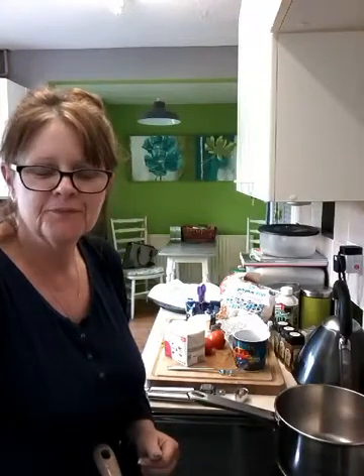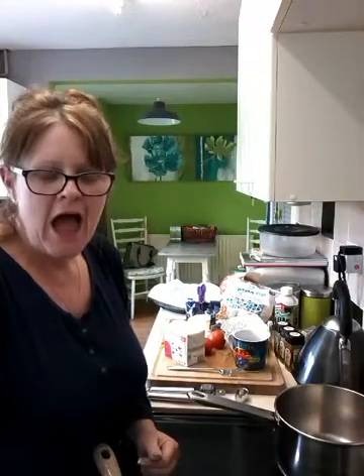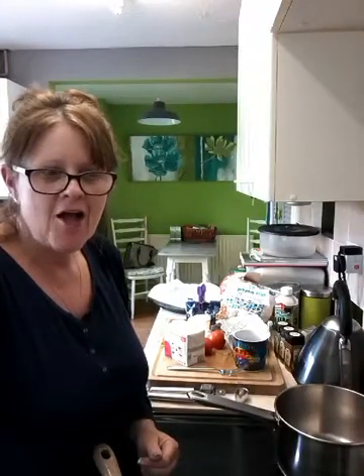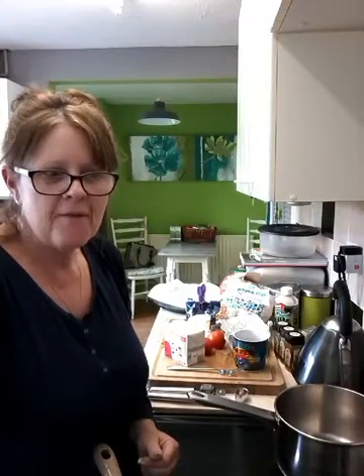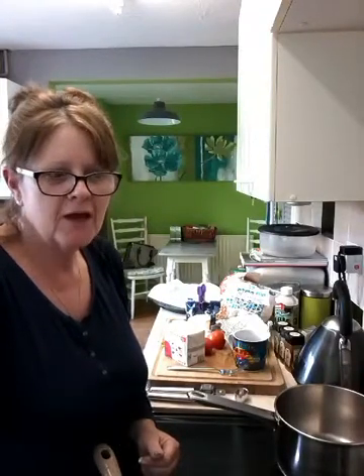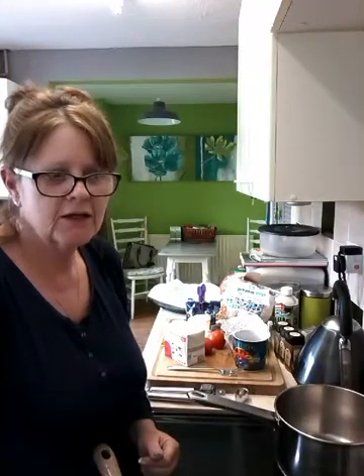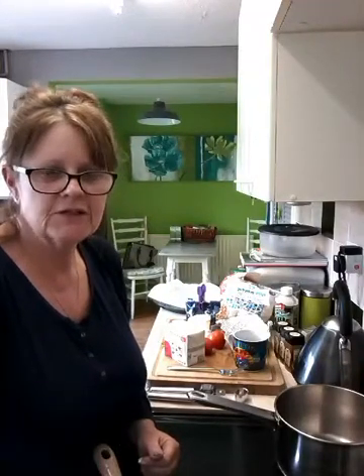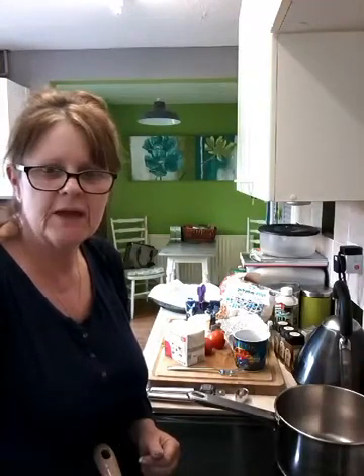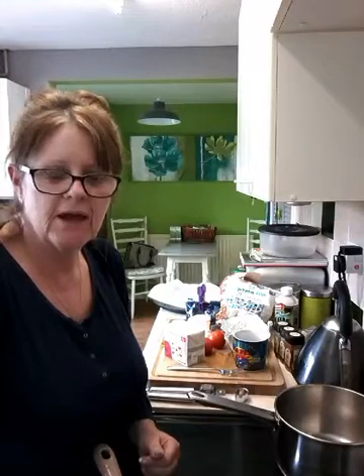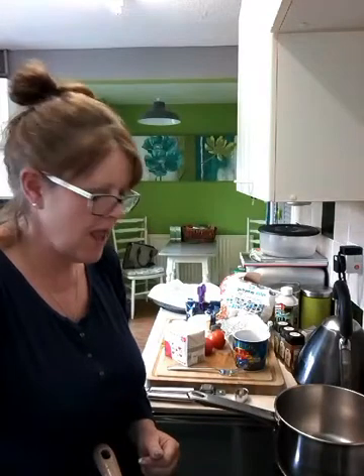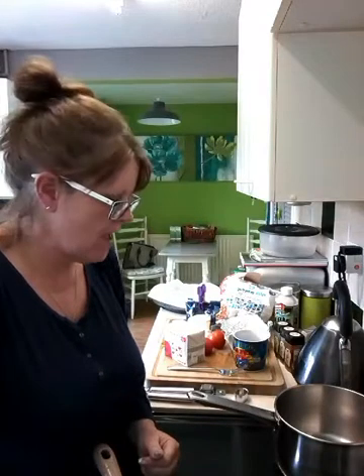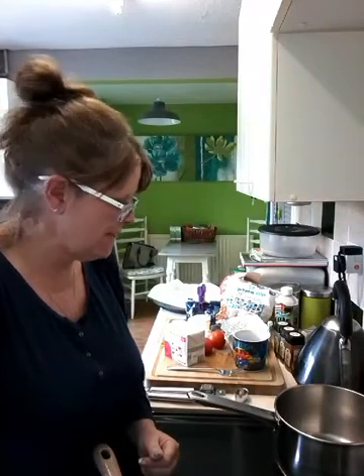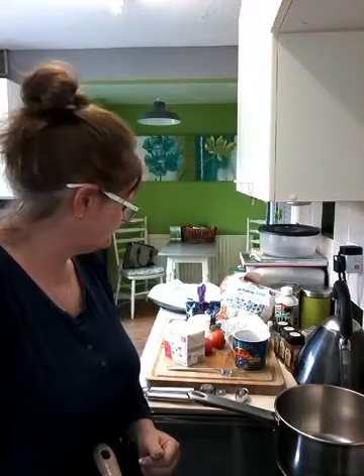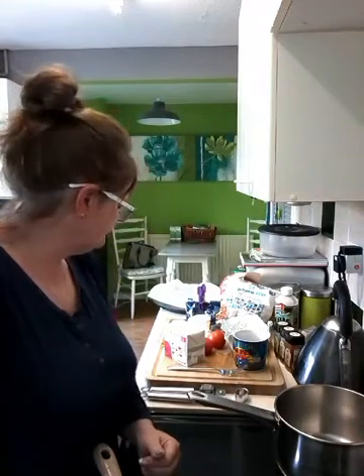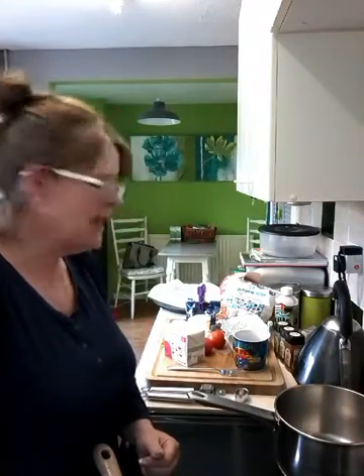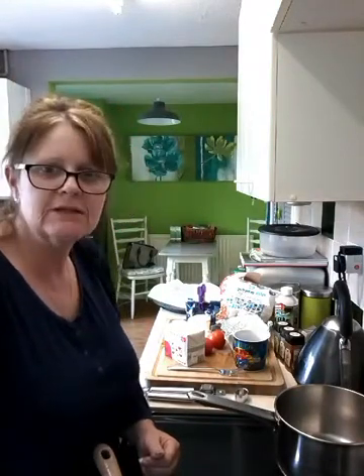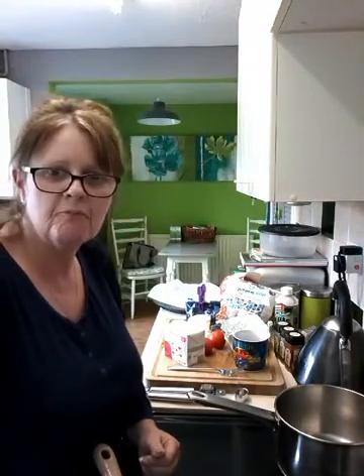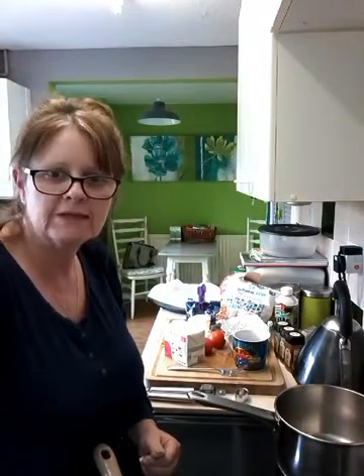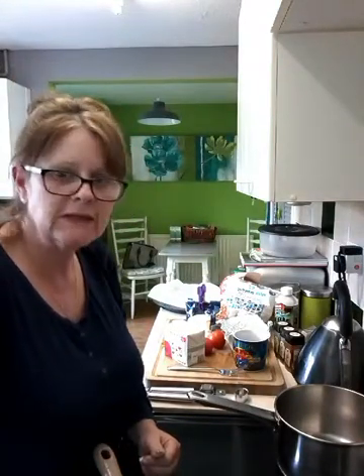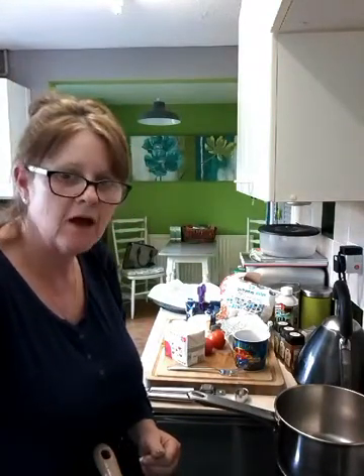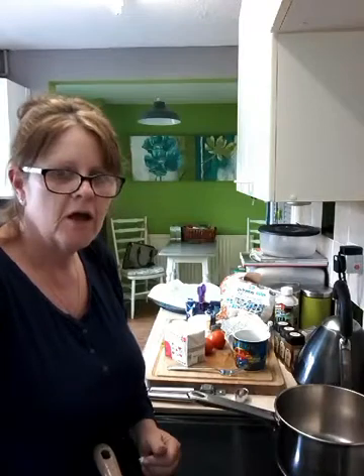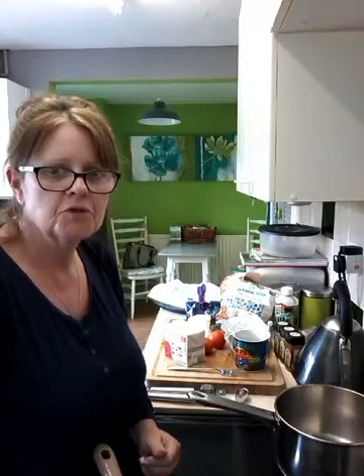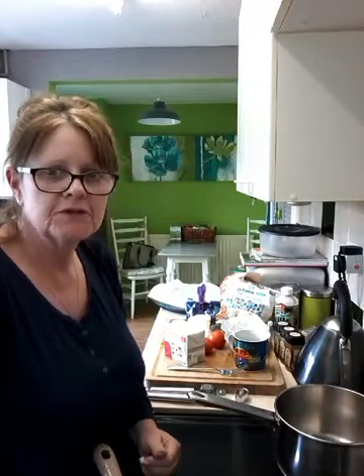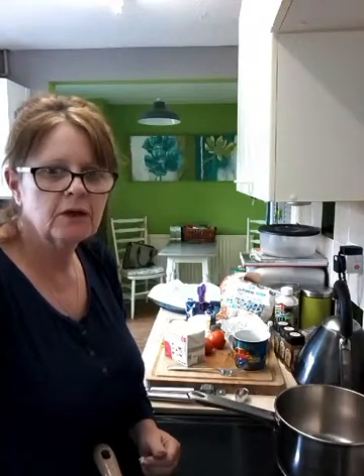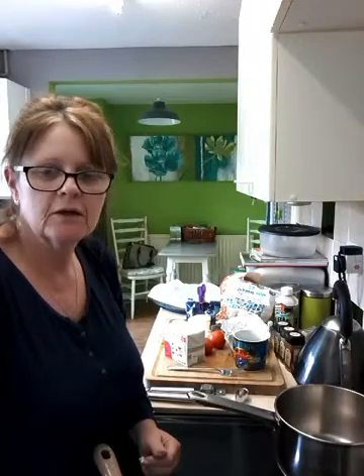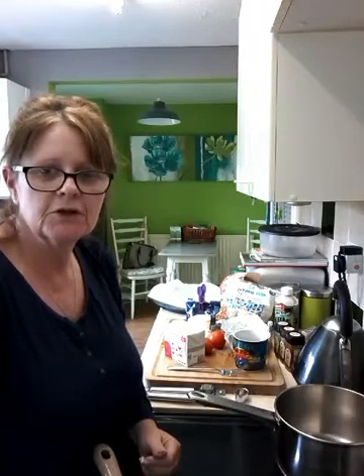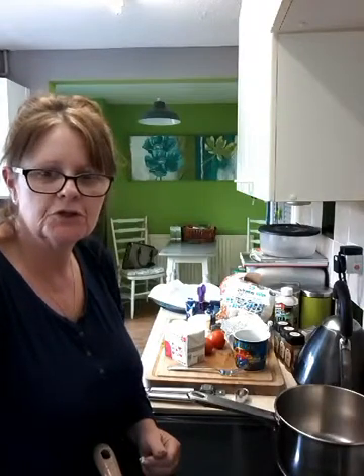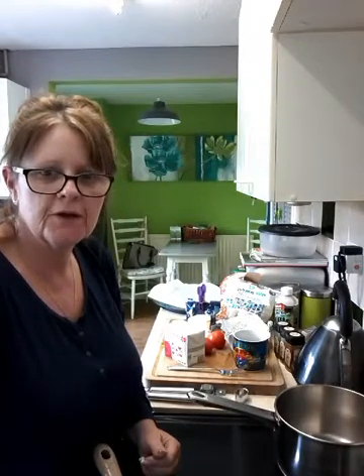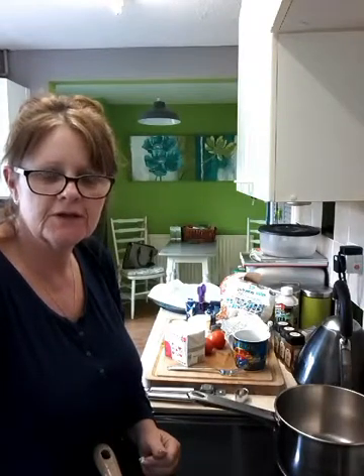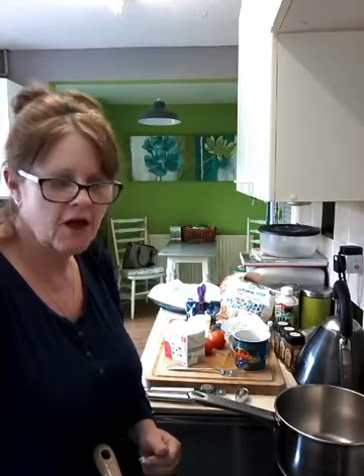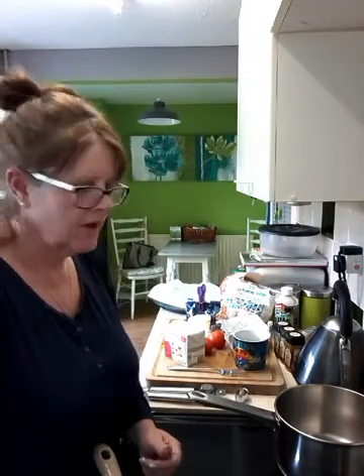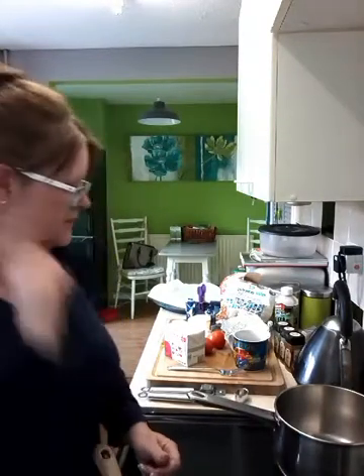Hello. I am going to be making a polenta based pizza. I'm not sure if it's going to work as per usual, but I'm going to give it a go.